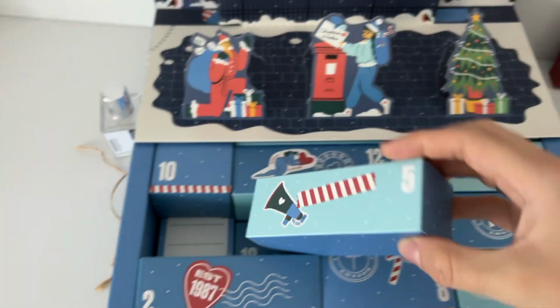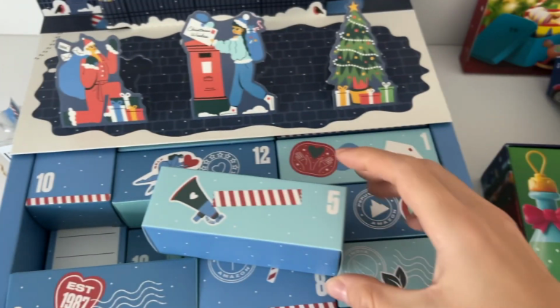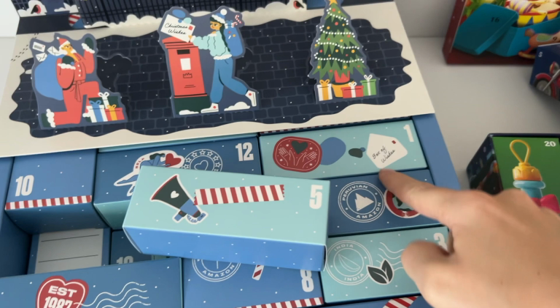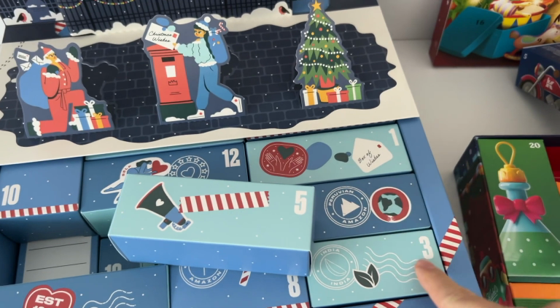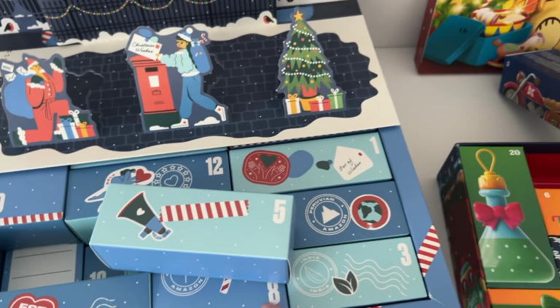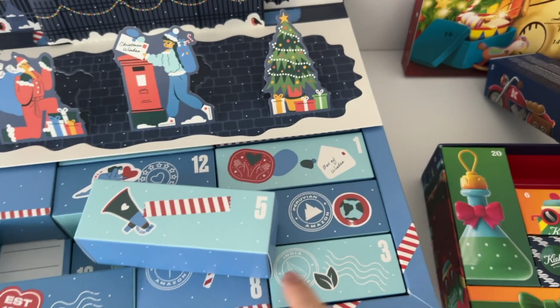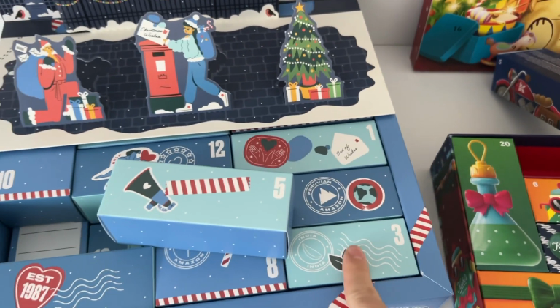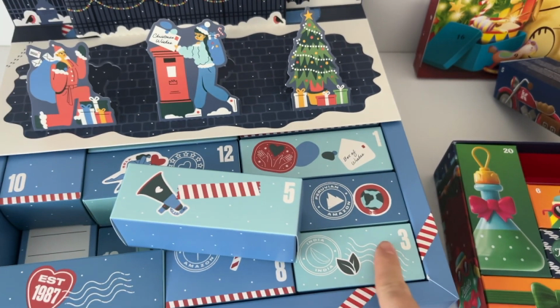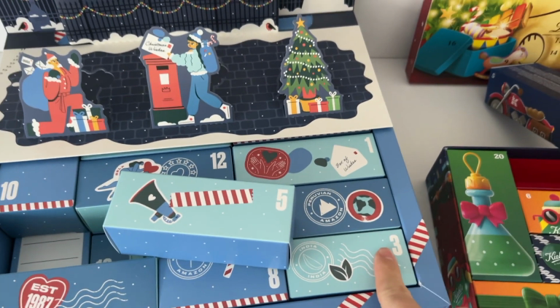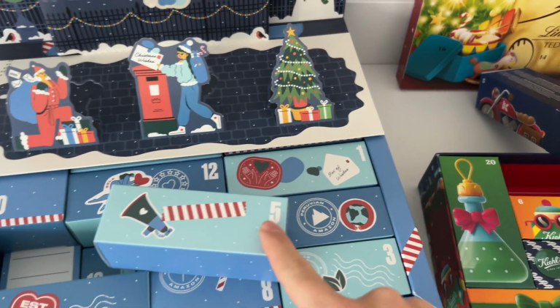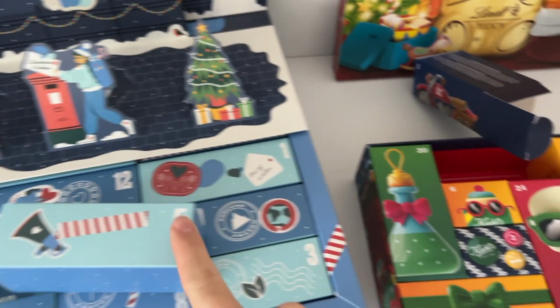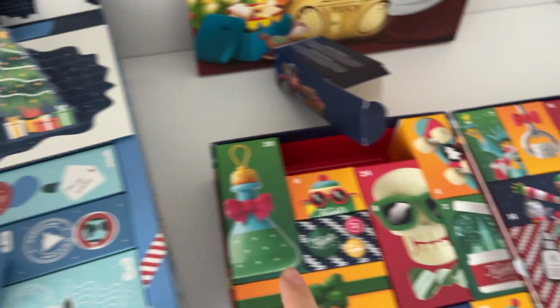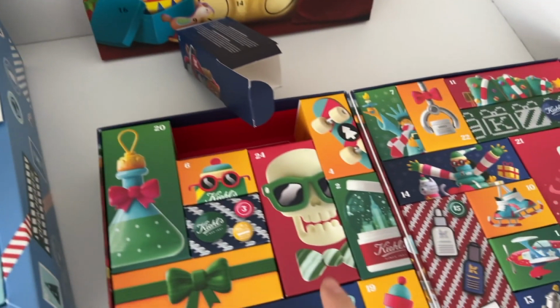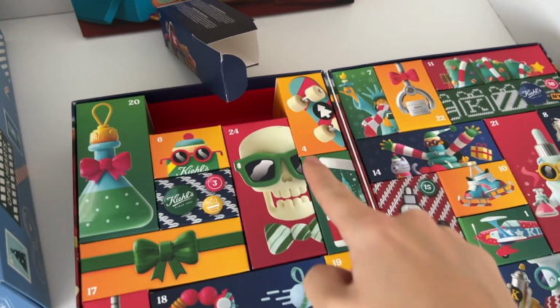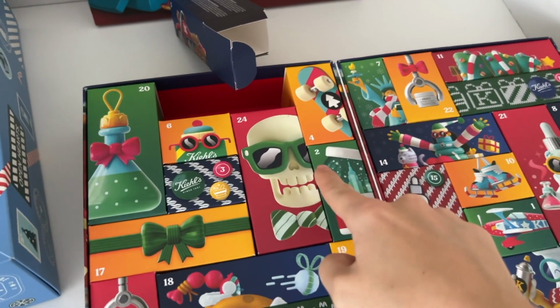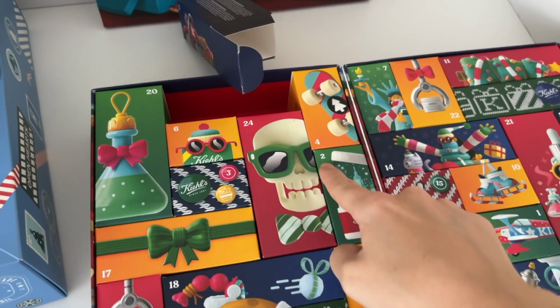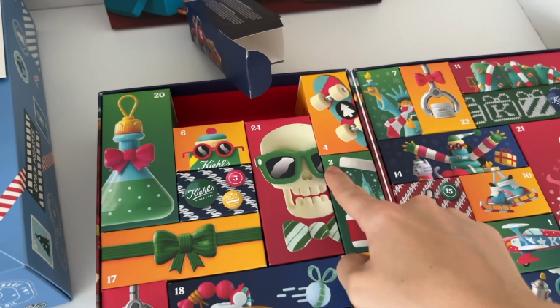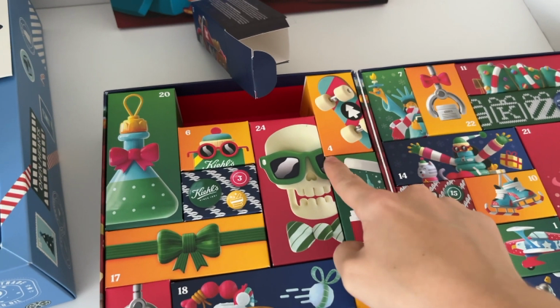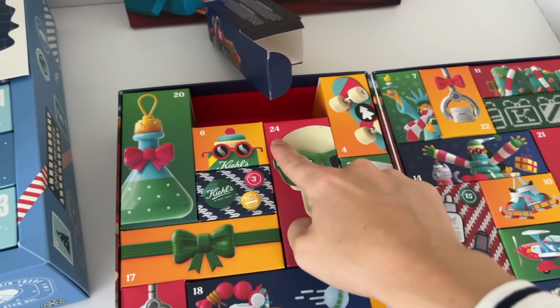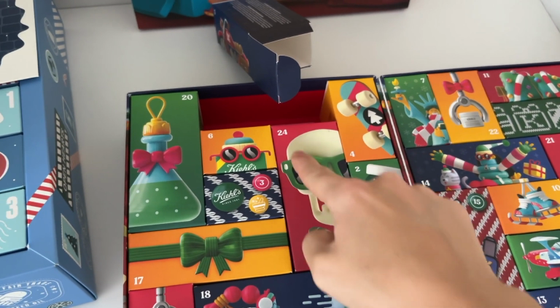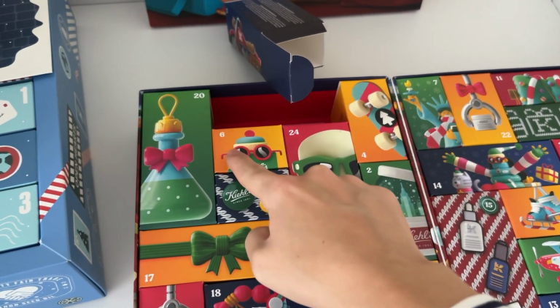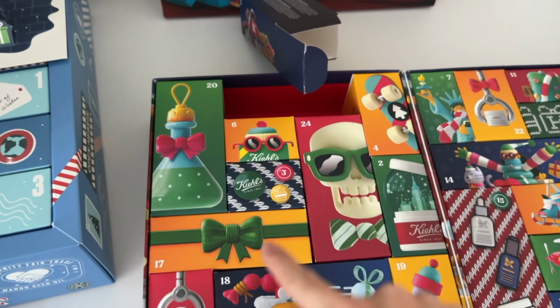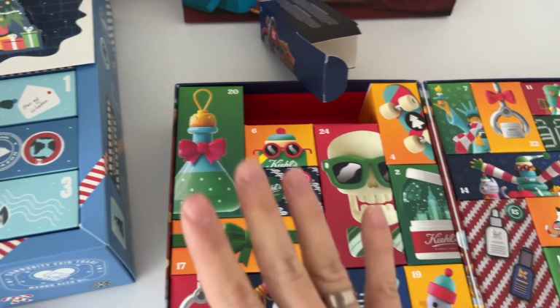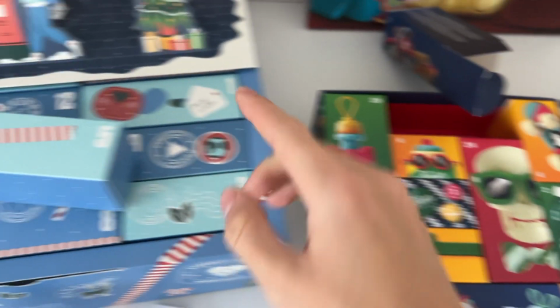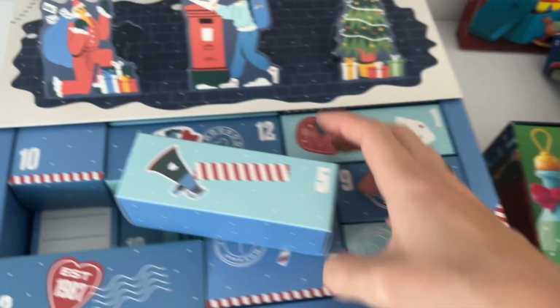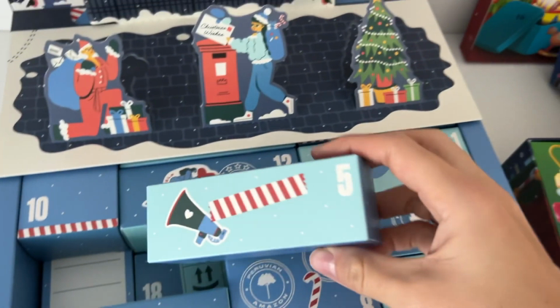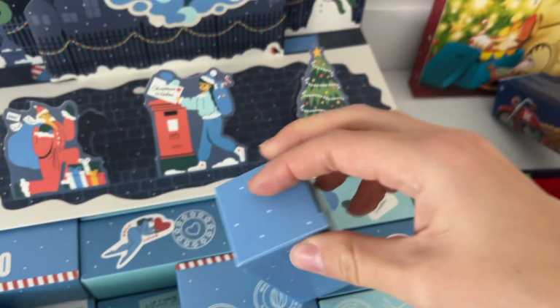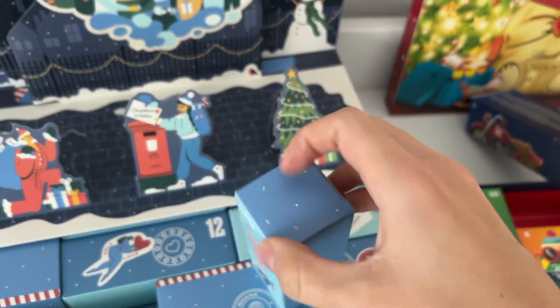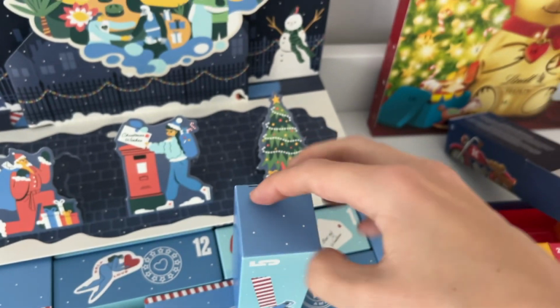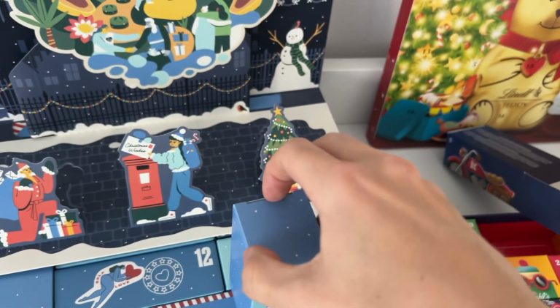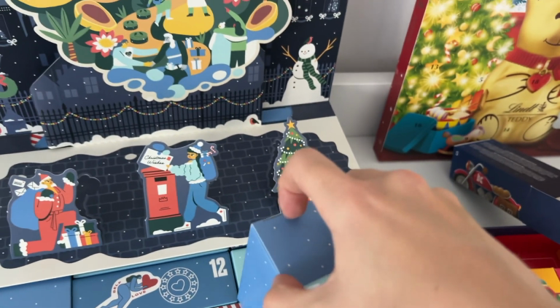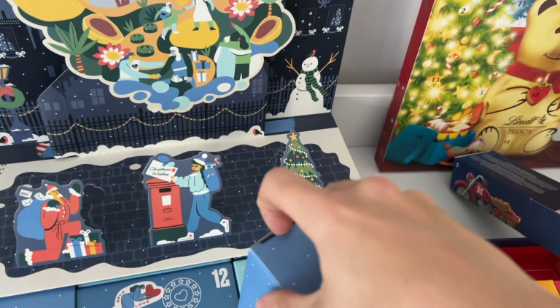Here you can clearly see the numbers — it's kind of easier, but also a bit boring. And here the numbers, you would think they're also pretty obvious, but it's somehow trickier to see where the number that you need is at.